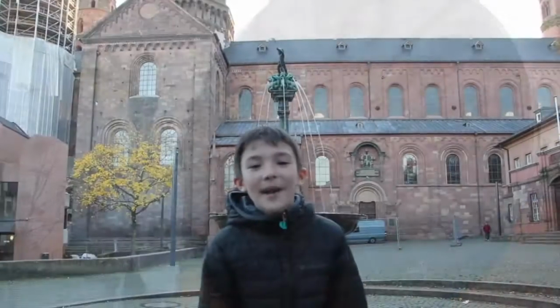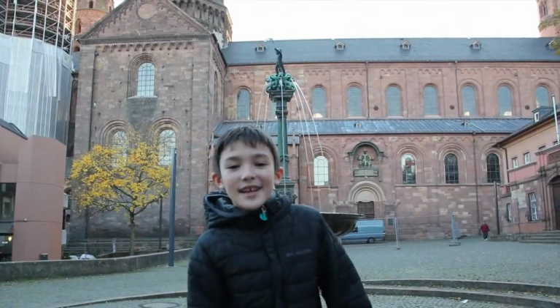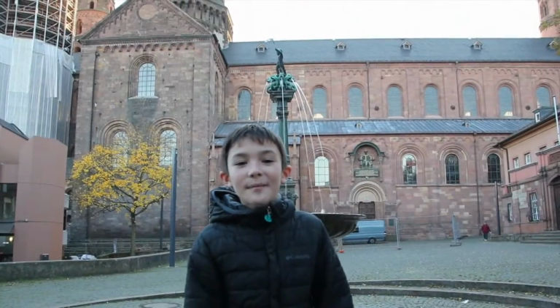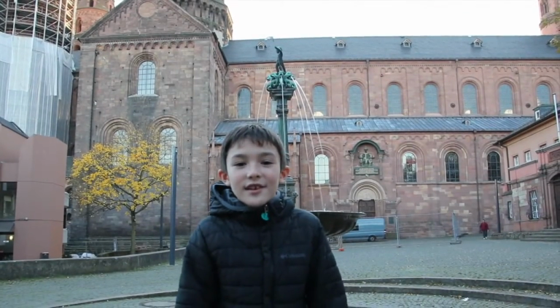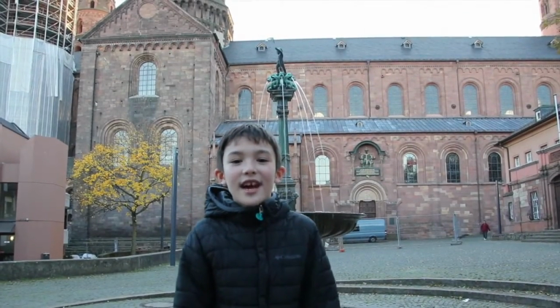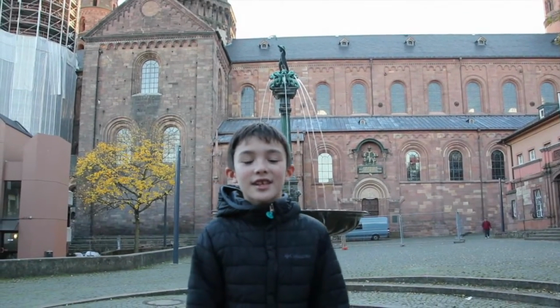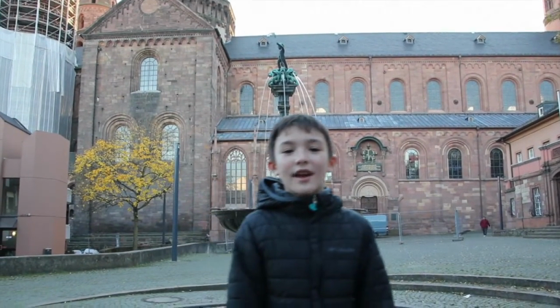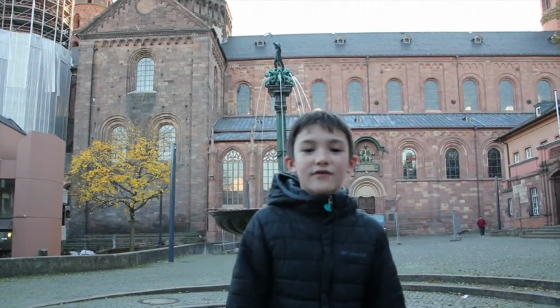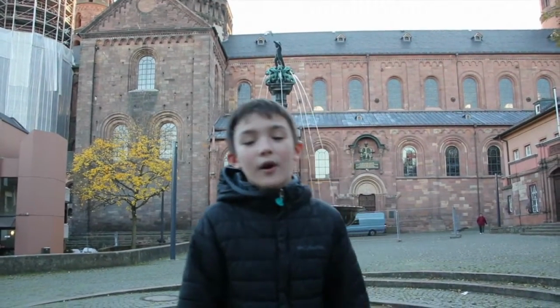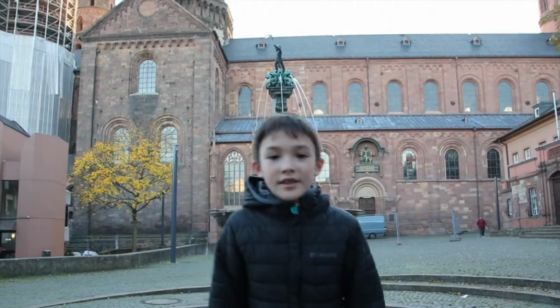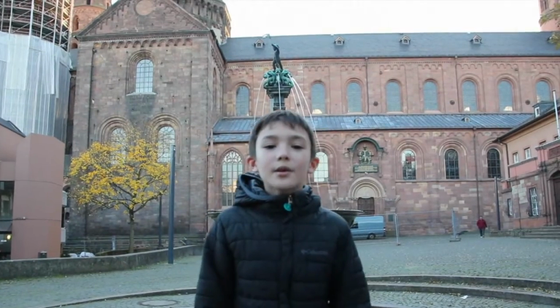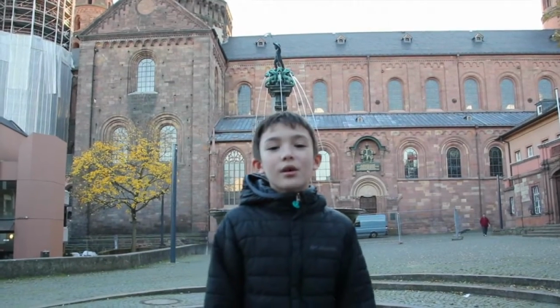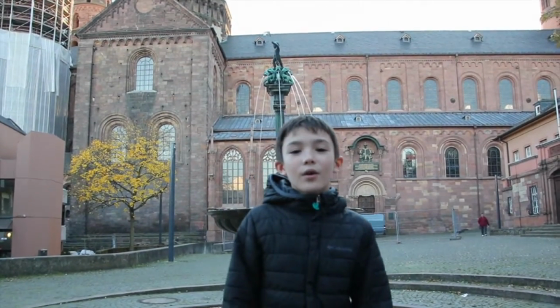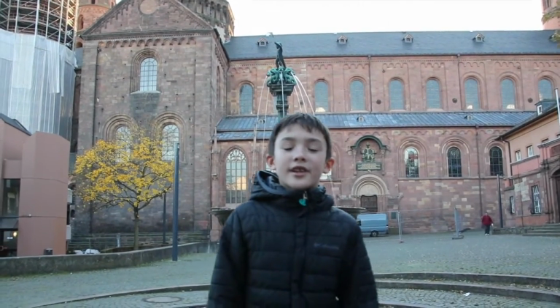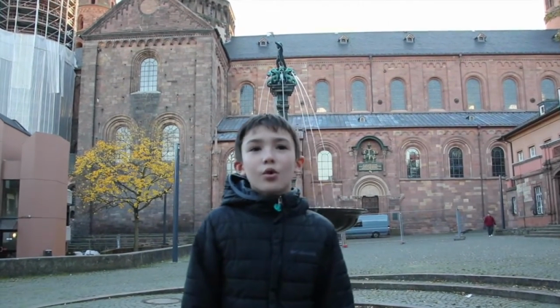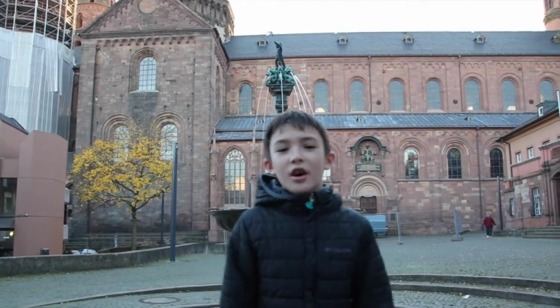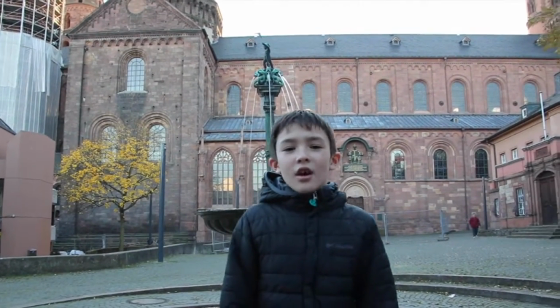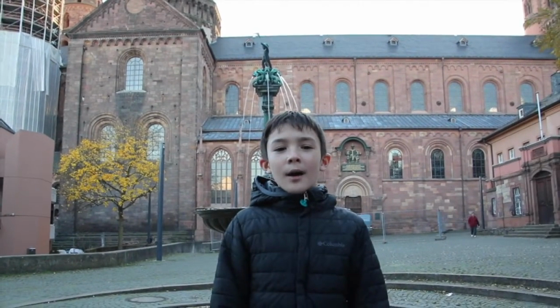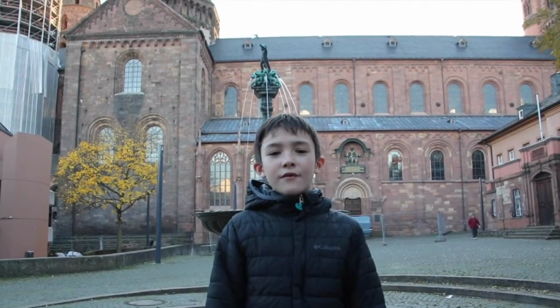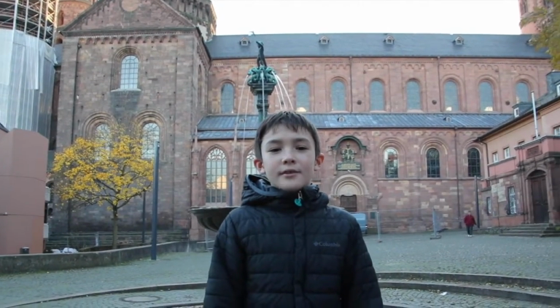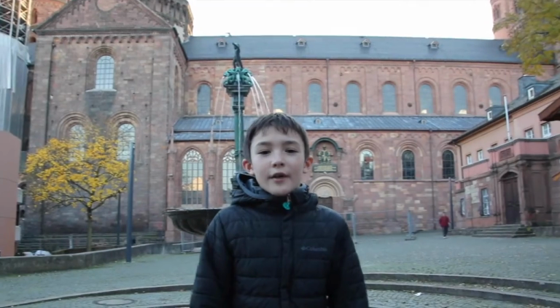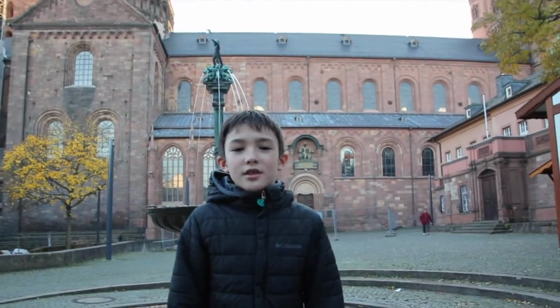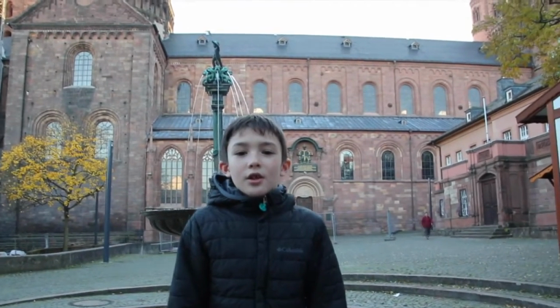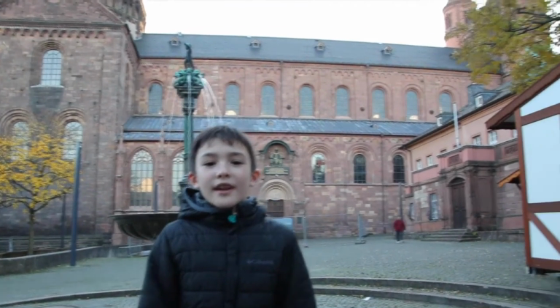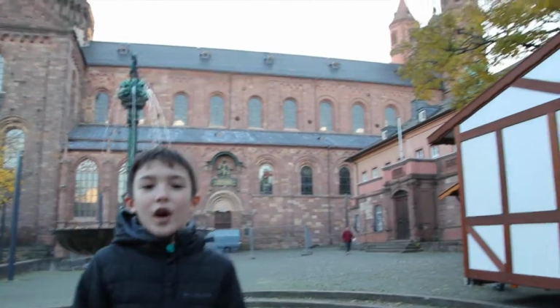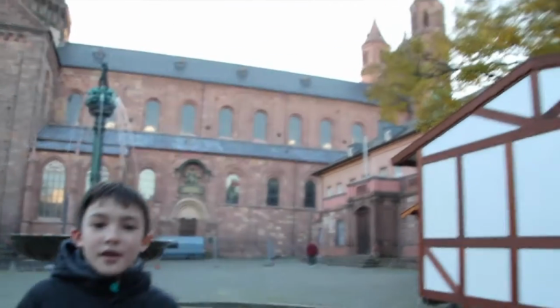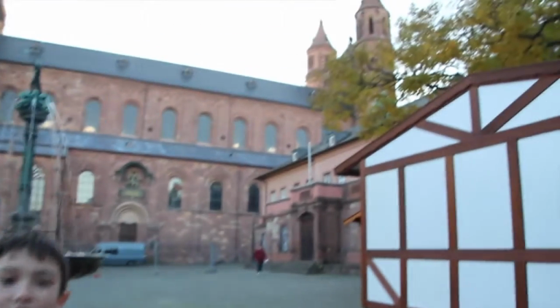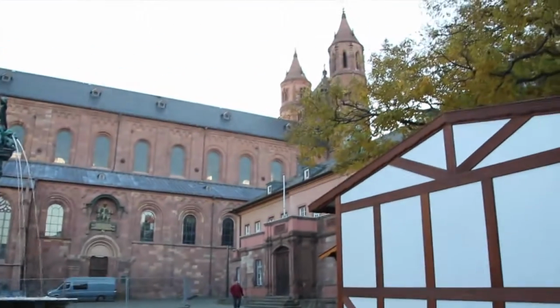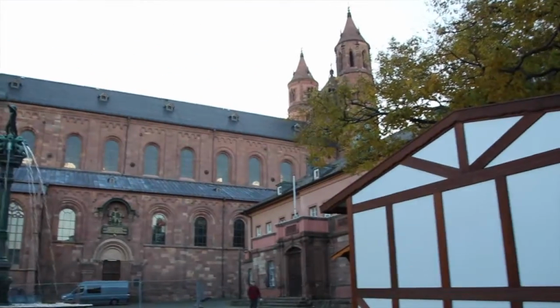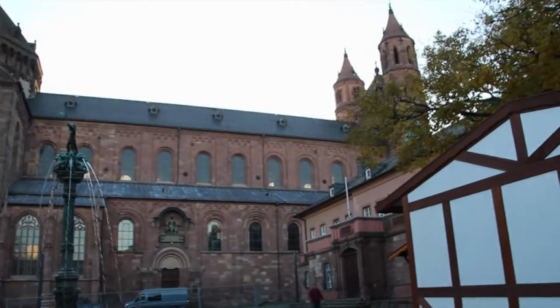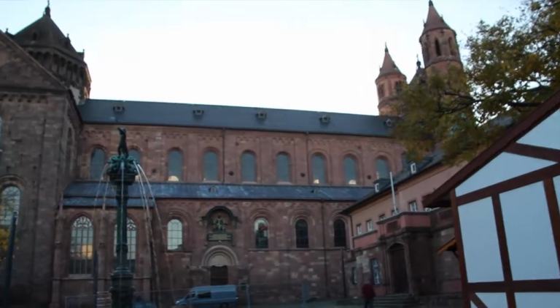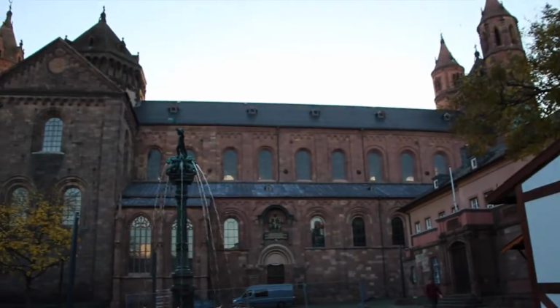I'm Ethan, welcome back to another Captain and Ethan Travels video. Today I'm going to be showing you the cathedral which is called Dom zu Worms, which is located in Worms, a city that is actually really cool.